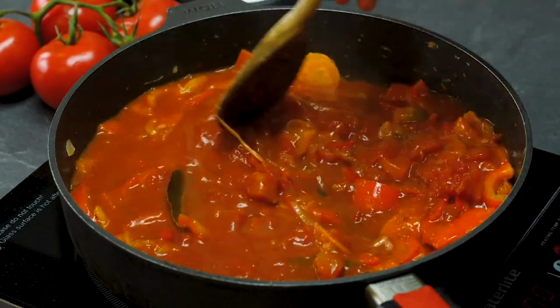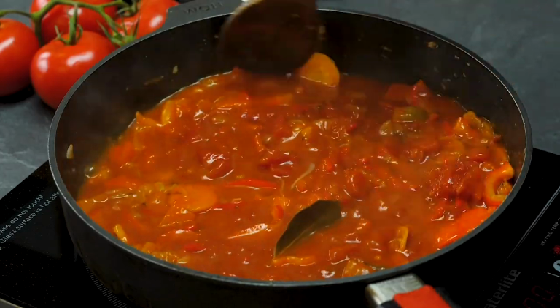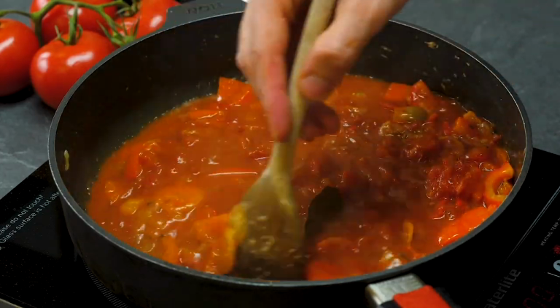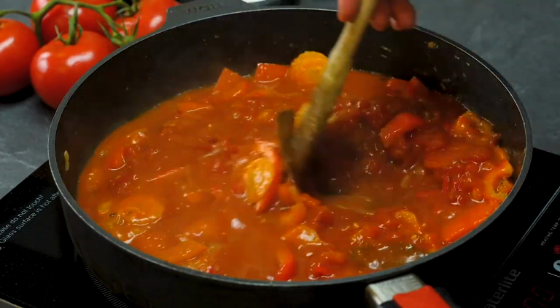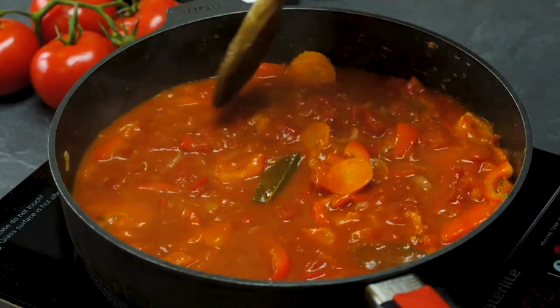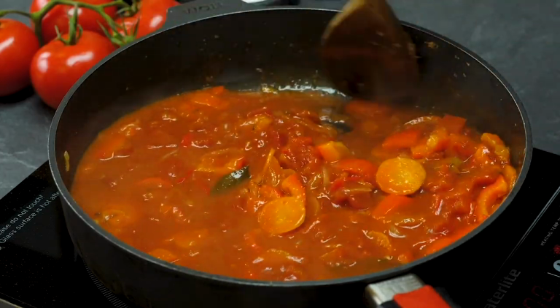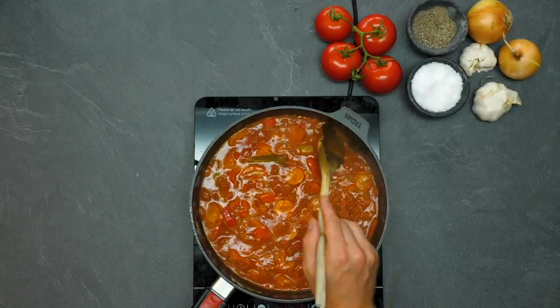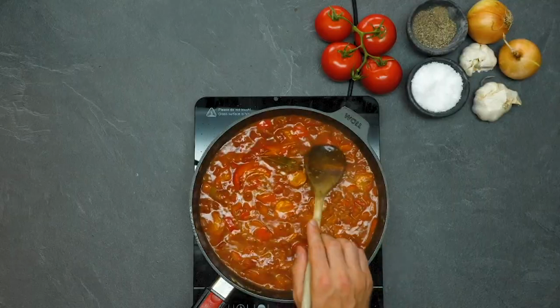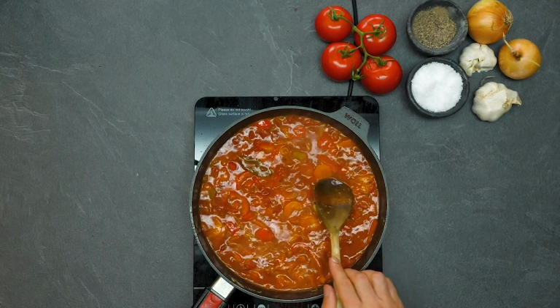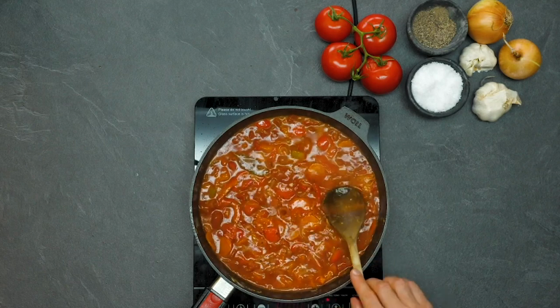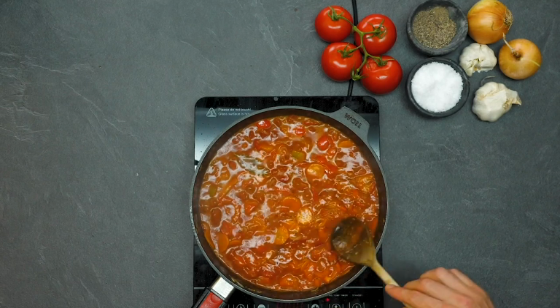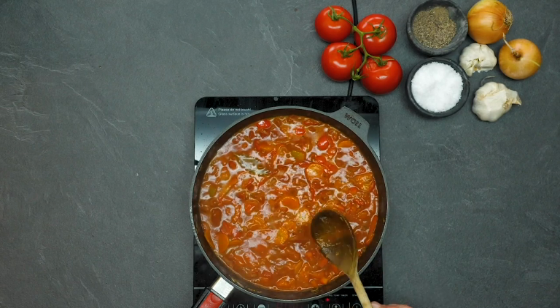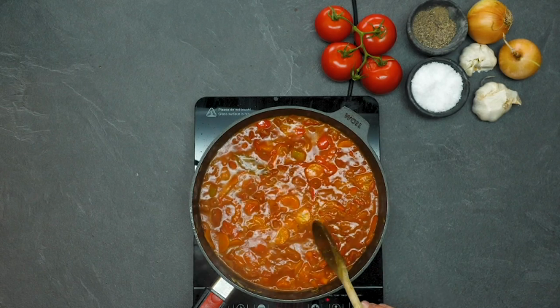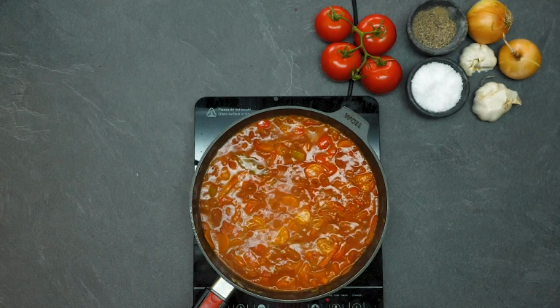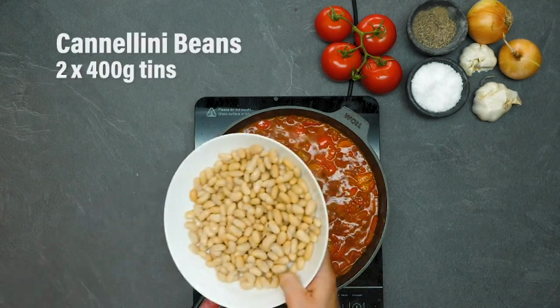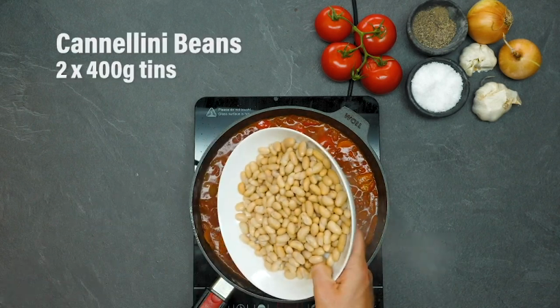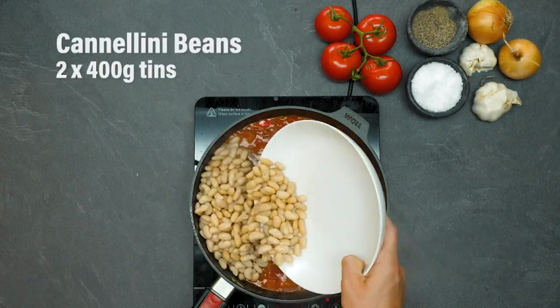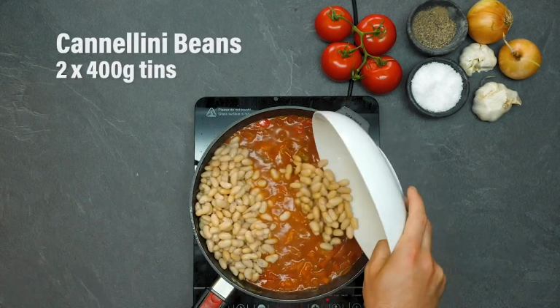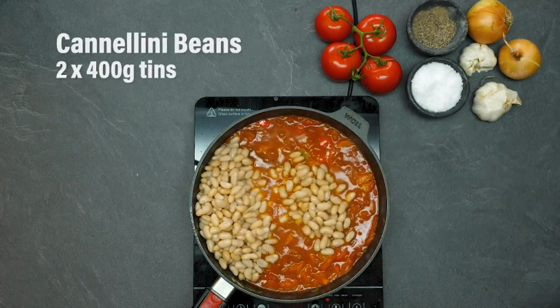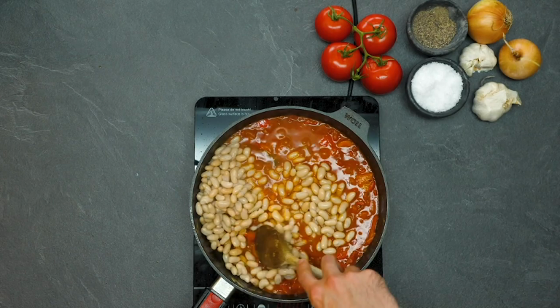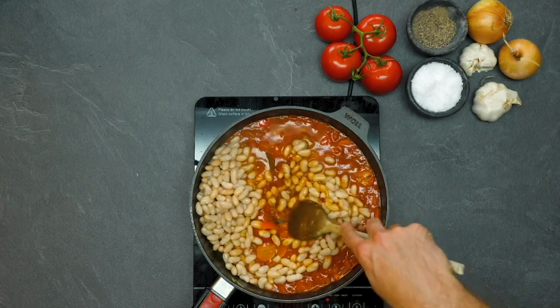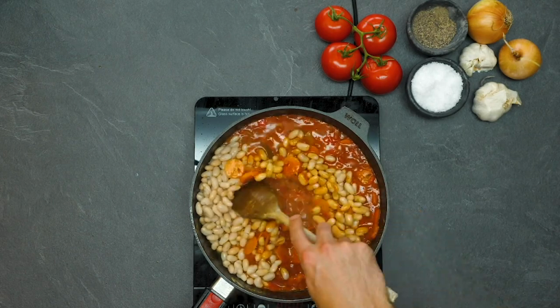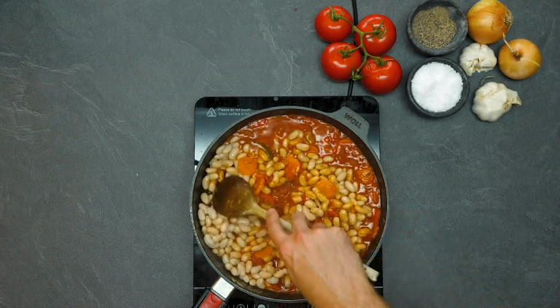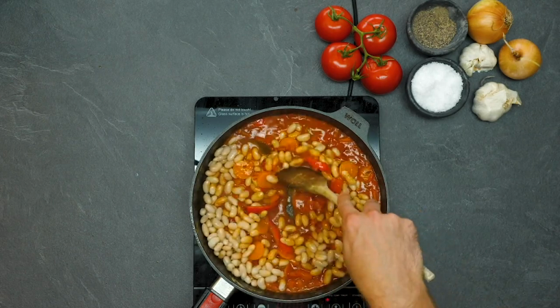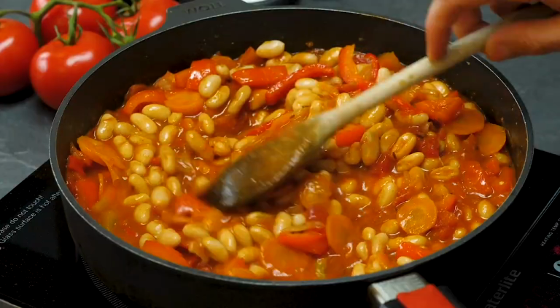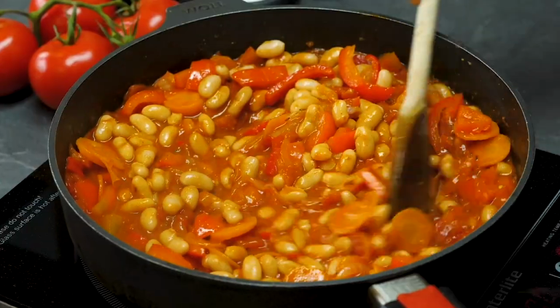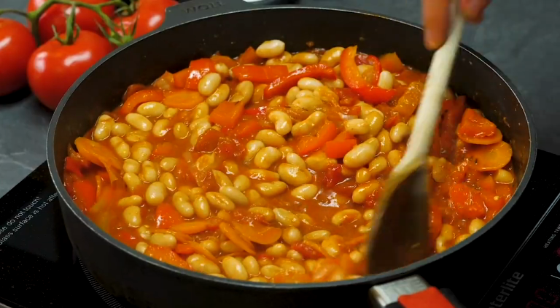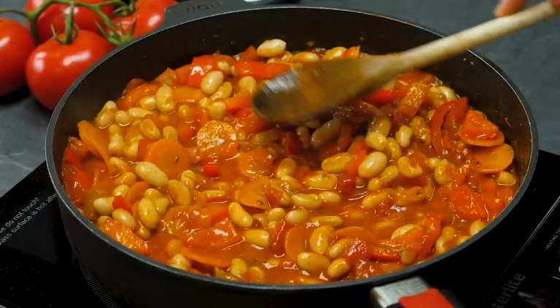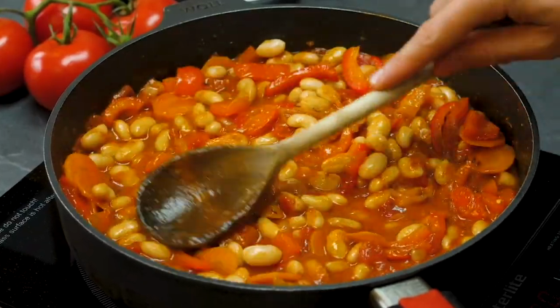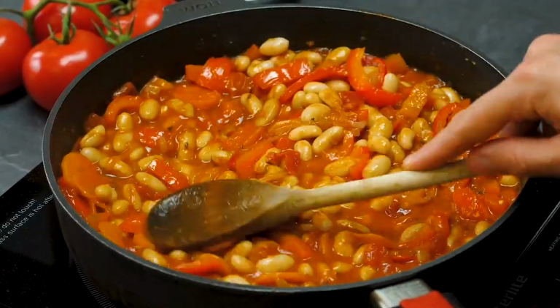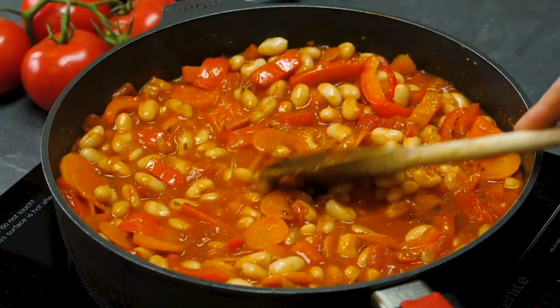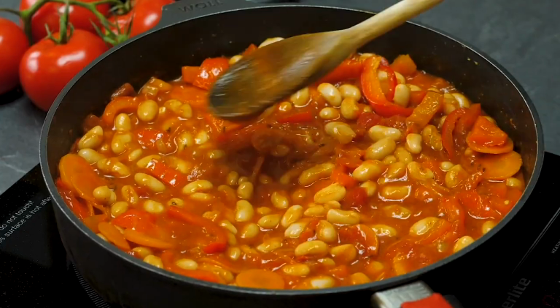Look at how thick it is, look at how unctuous it is, look at how wonderful it looks. It's simmering away, and now we're going to add some protein: cannellini beans, drained — two tins of them. You could use another kind of beans if you so wish, but cannellini we really, really like.